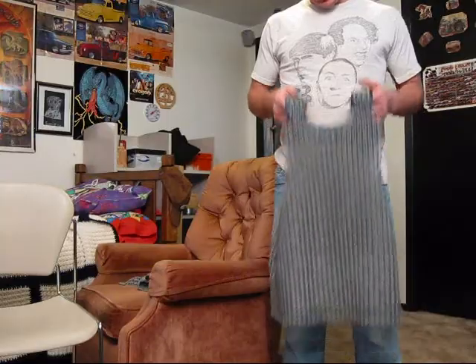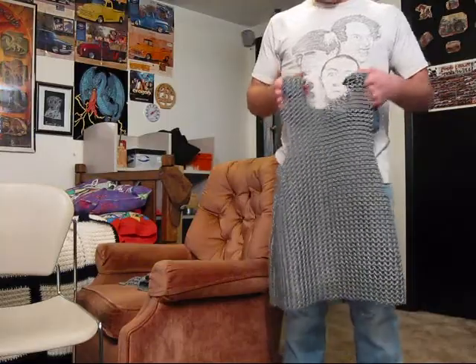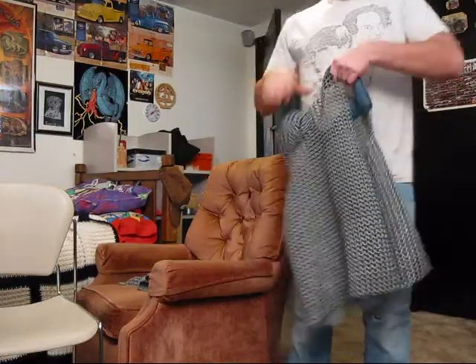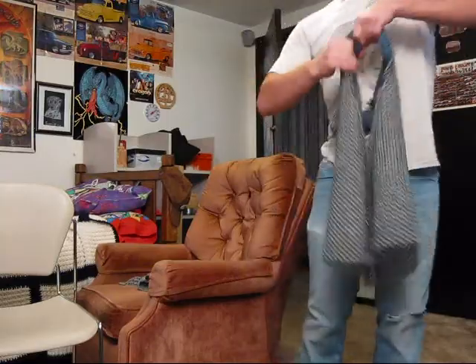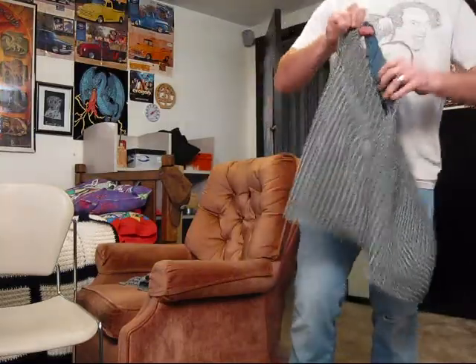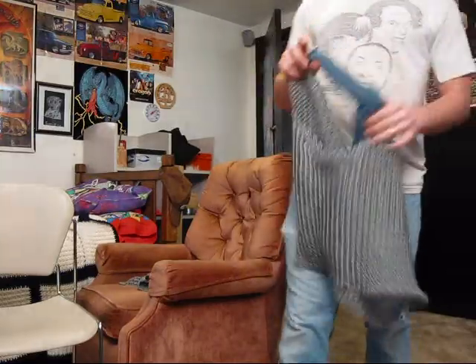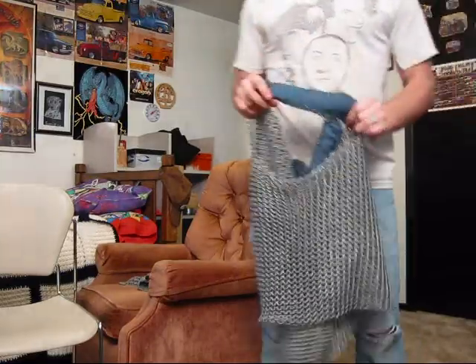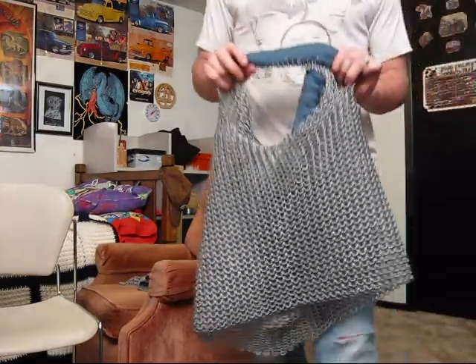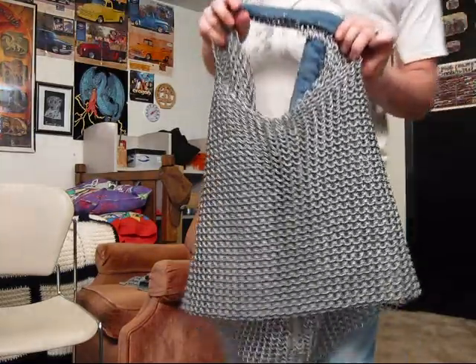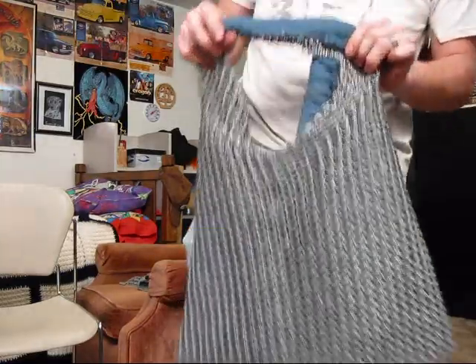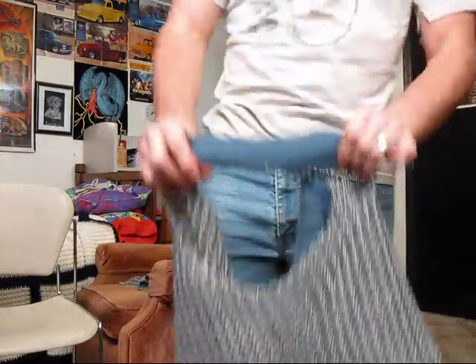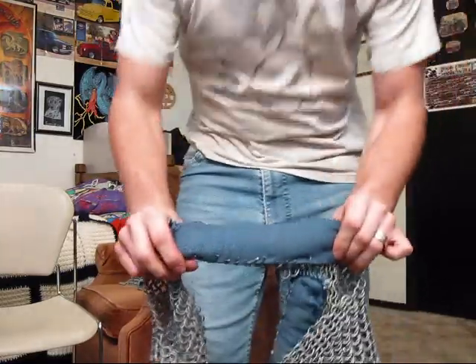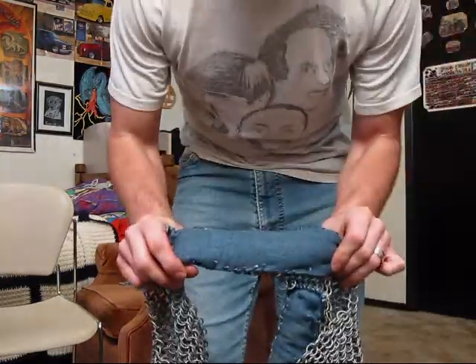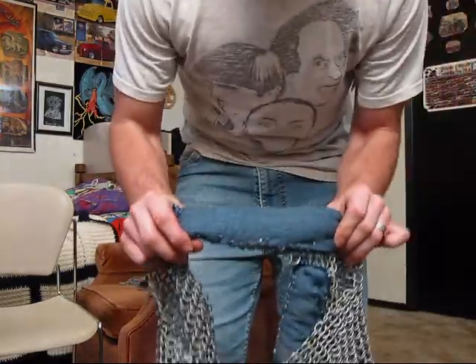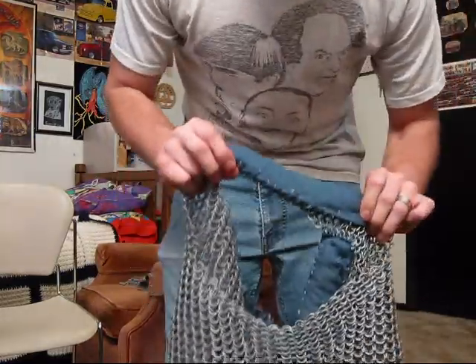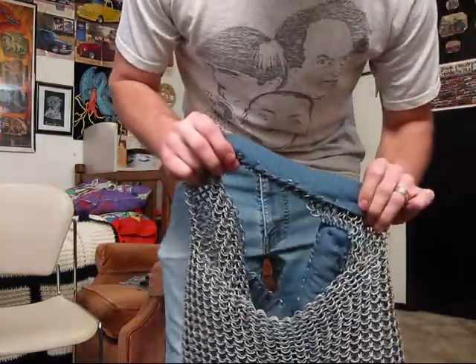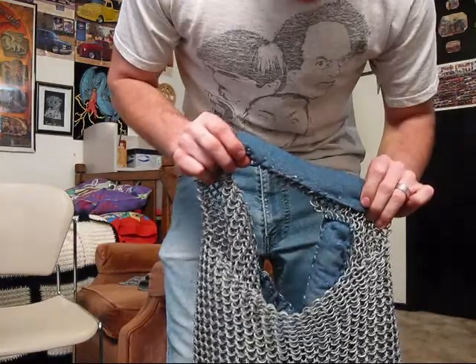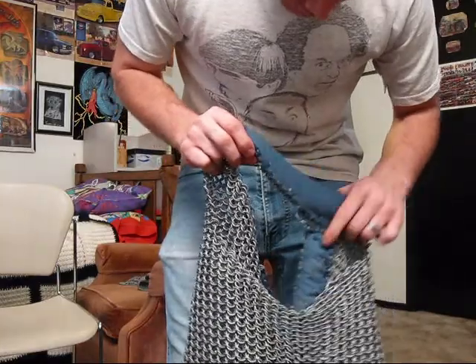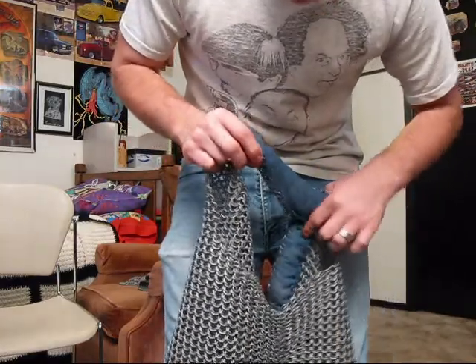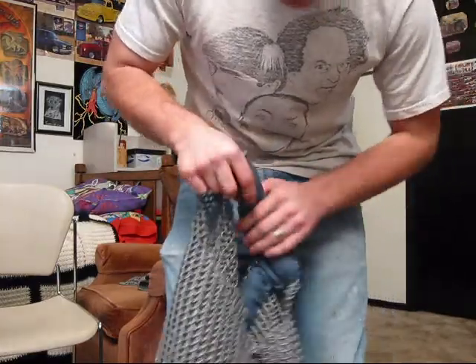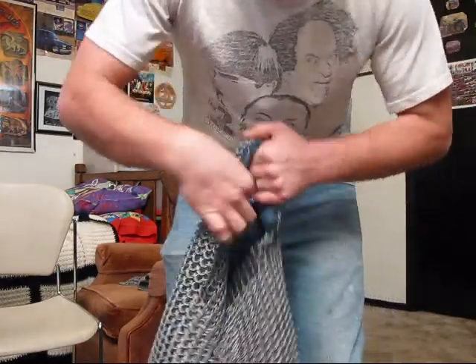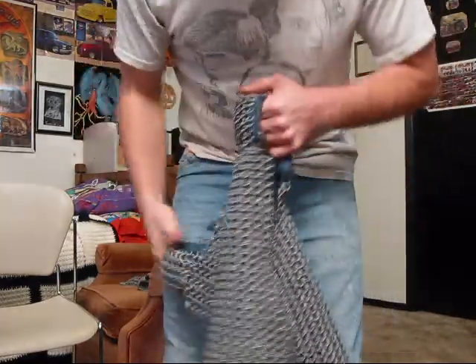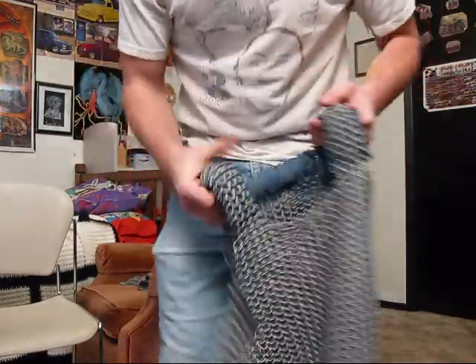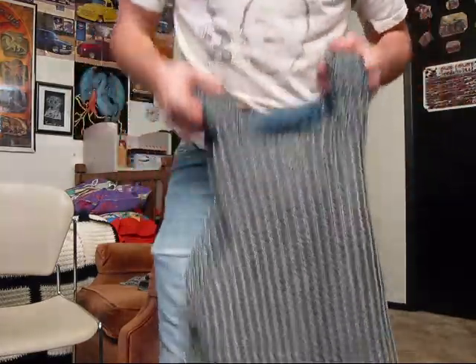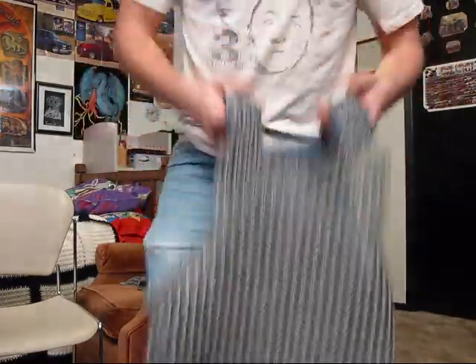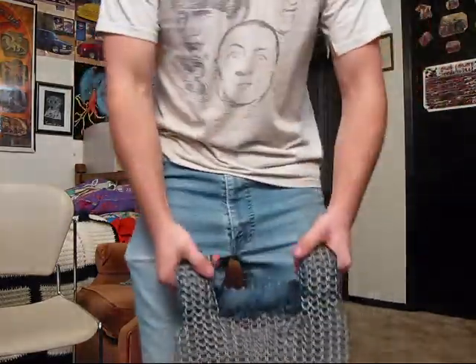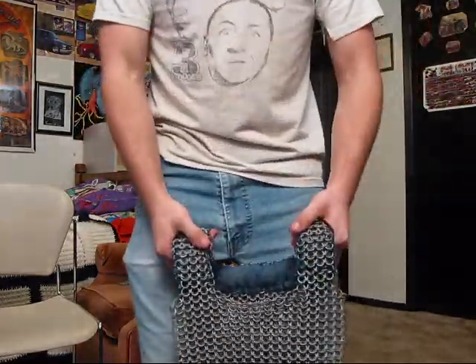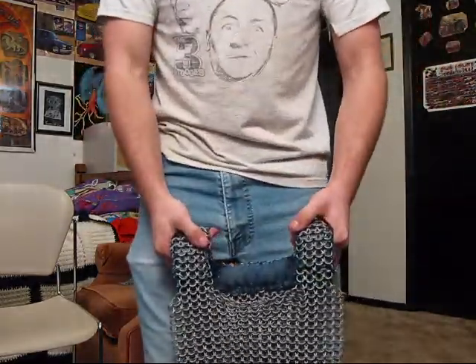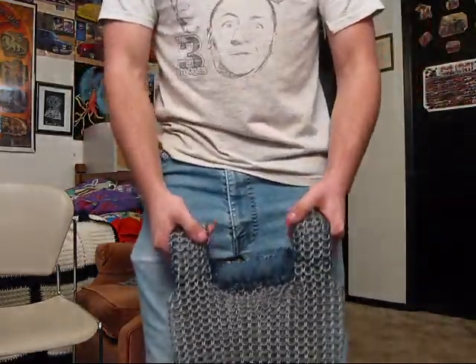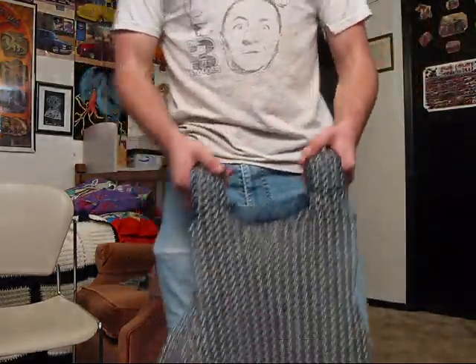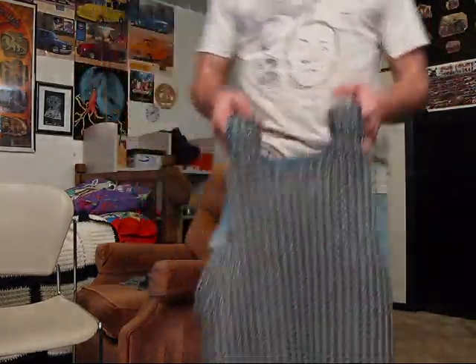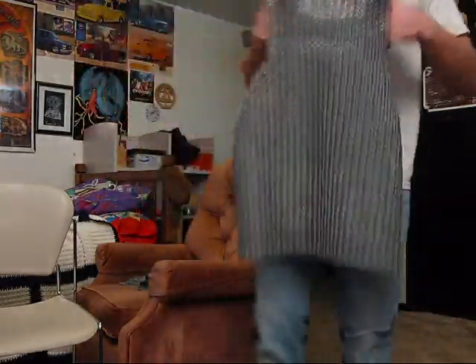What I've done is I put these straps on here — you can see that. I put straps on there so whenever I'm jumping and it comes down, it won't hurt me as bad.